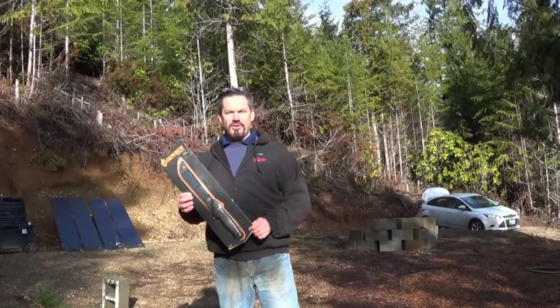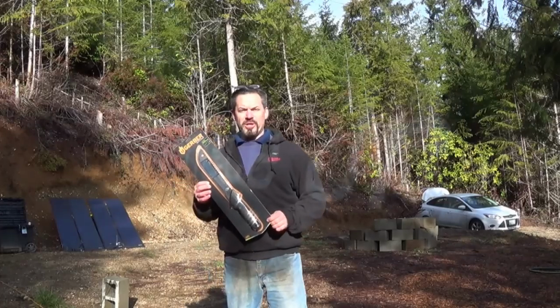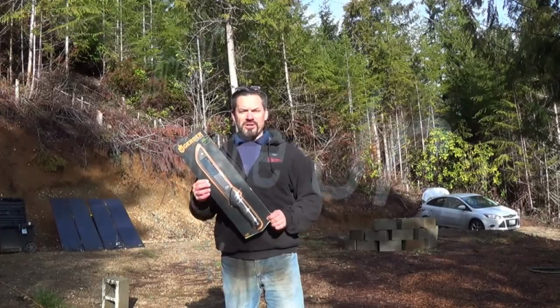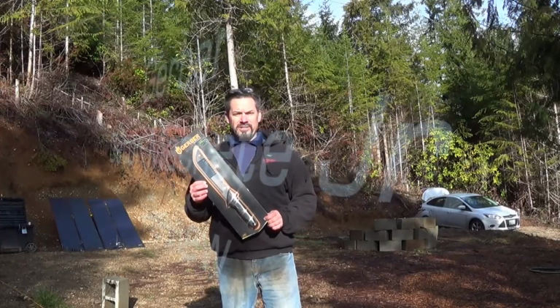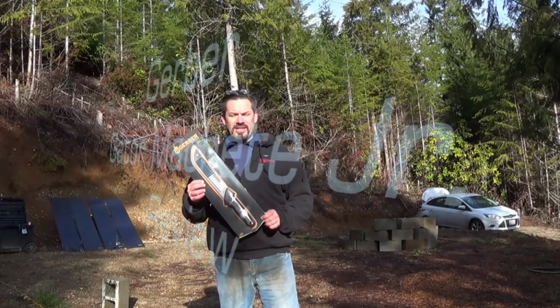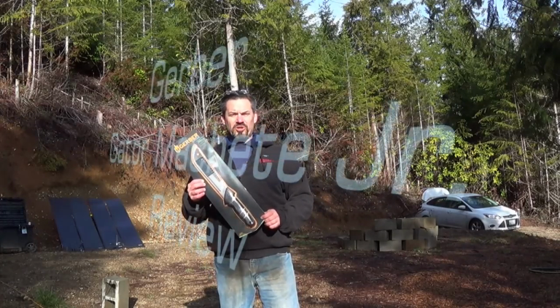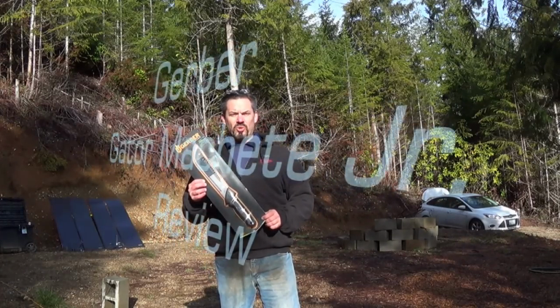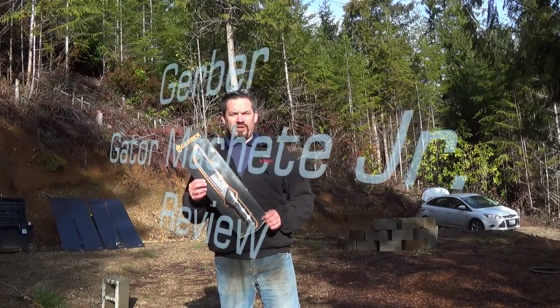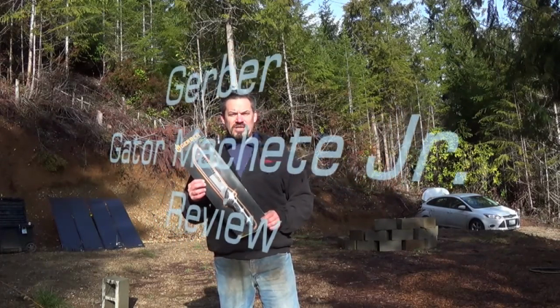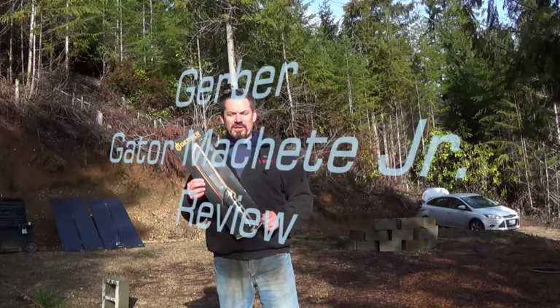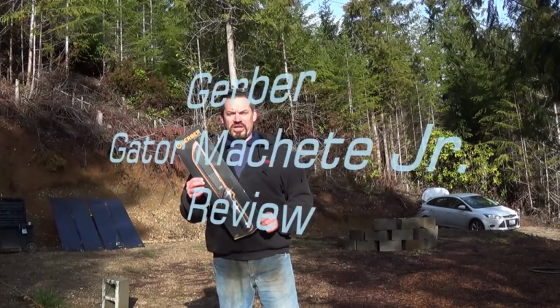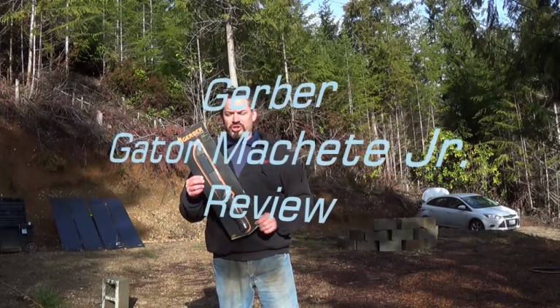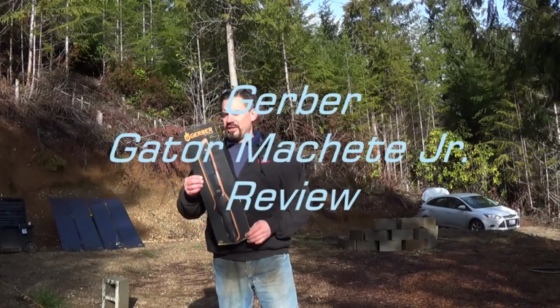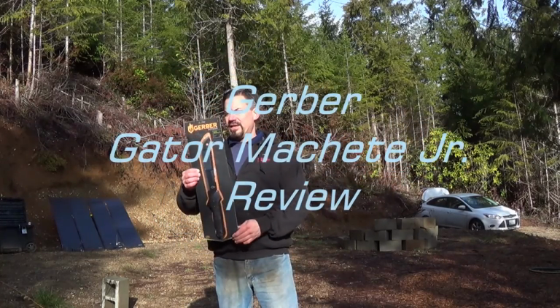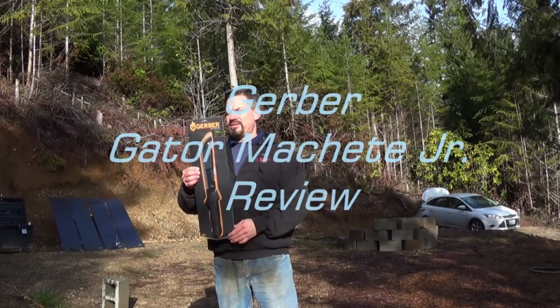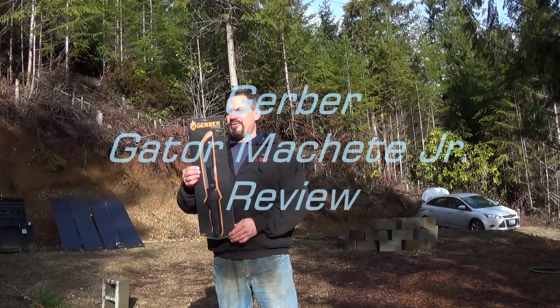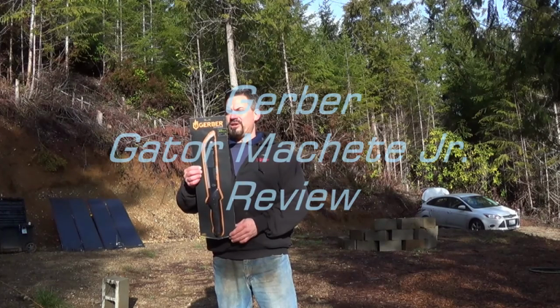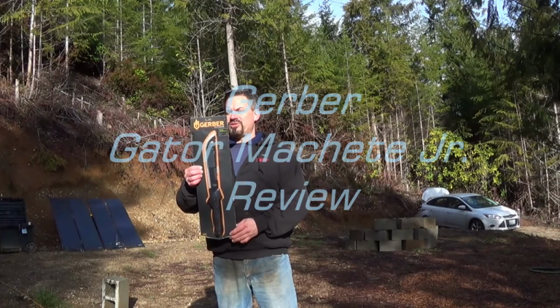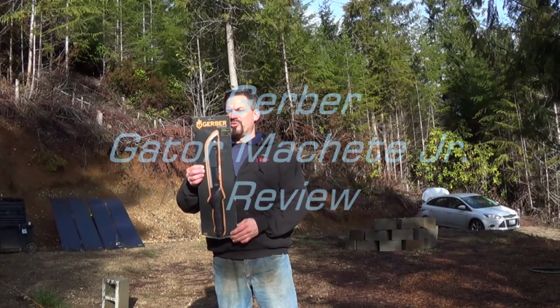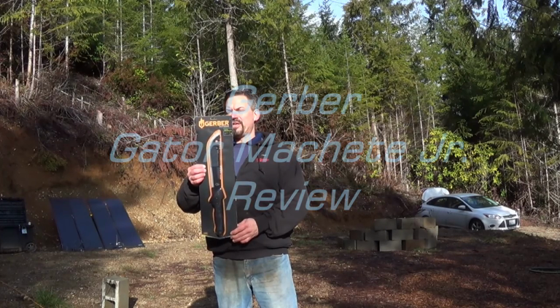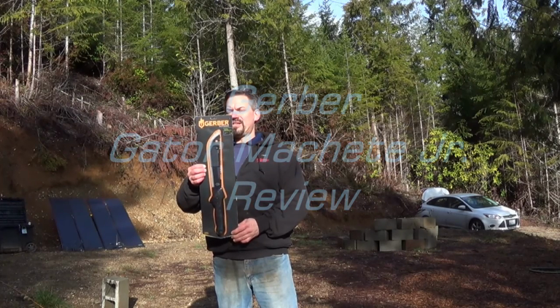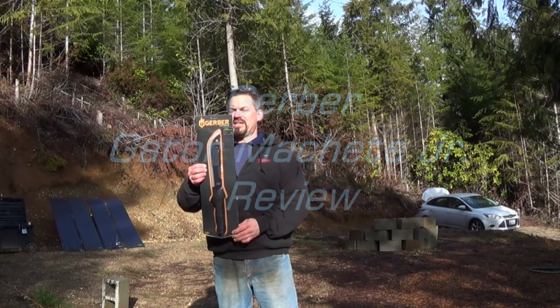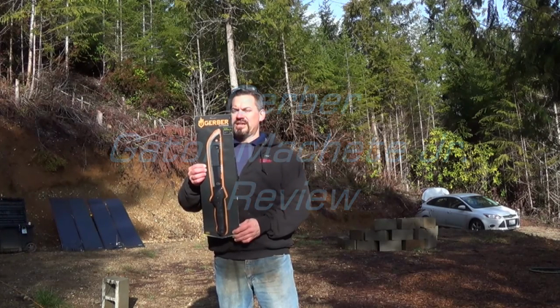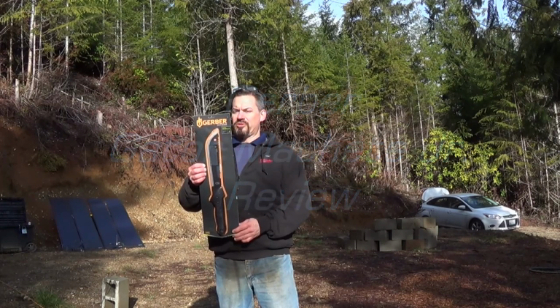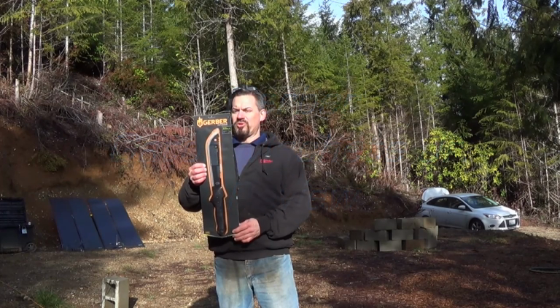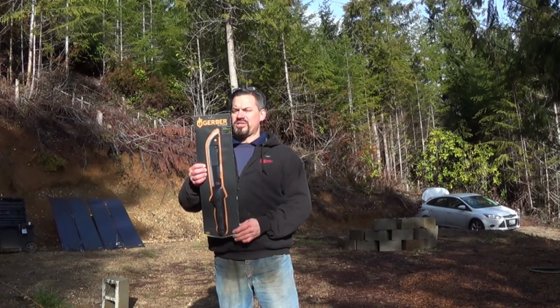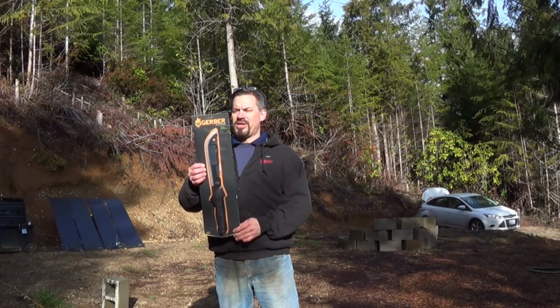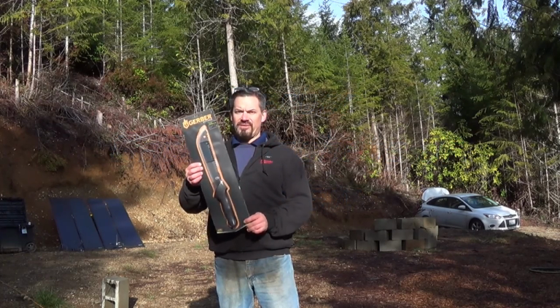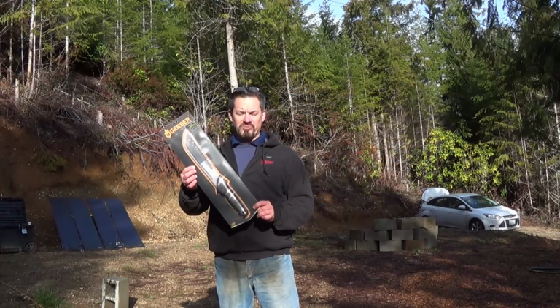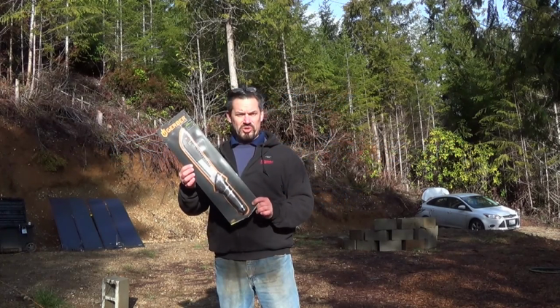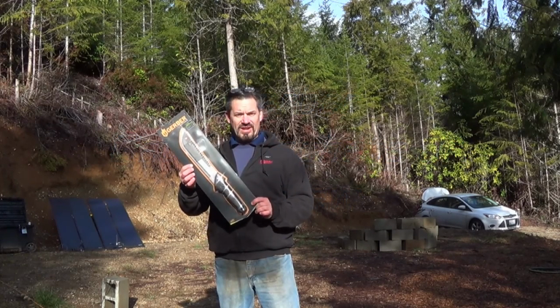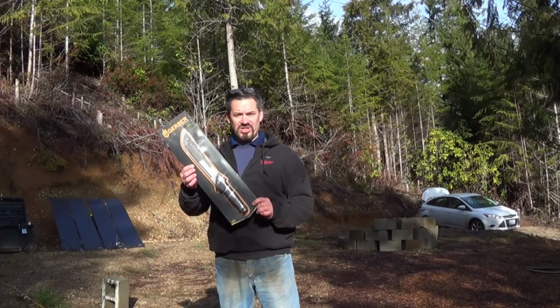Firmbark here. Today I'm going to do a quick review of the Gator Machete Junior. This little guy right here has an overall length of 18 and 3 quarters inches, and the blade is 11.25 inches.